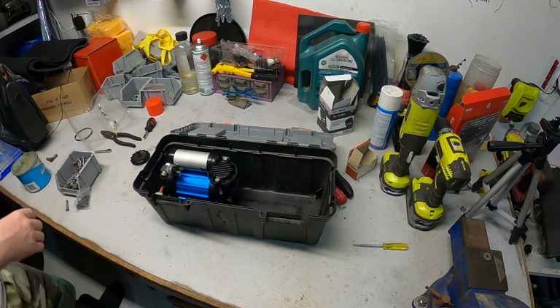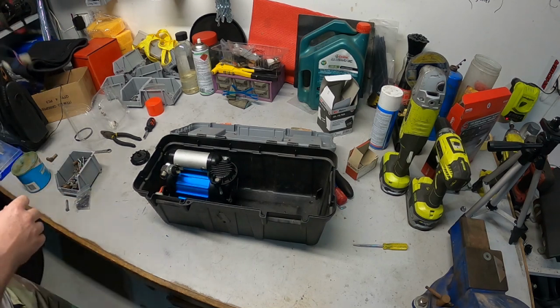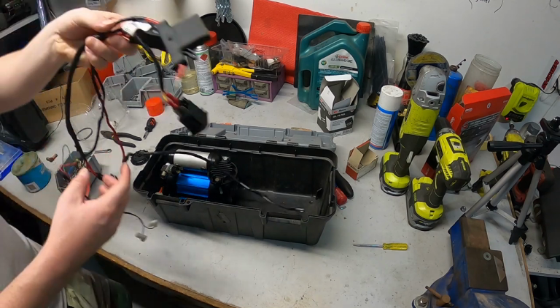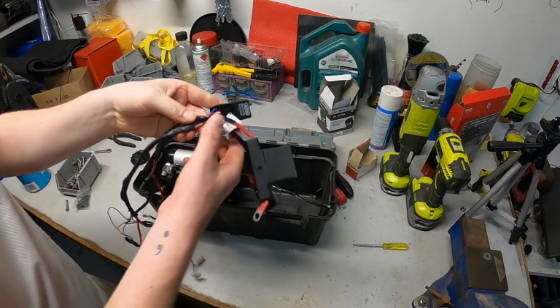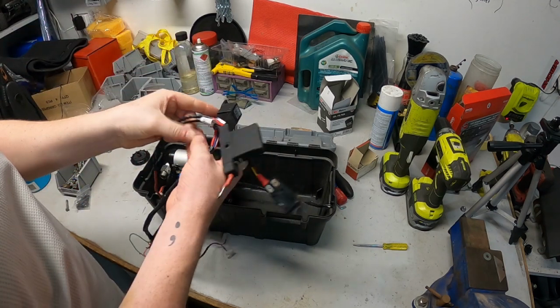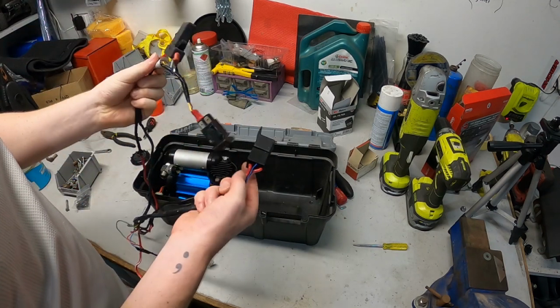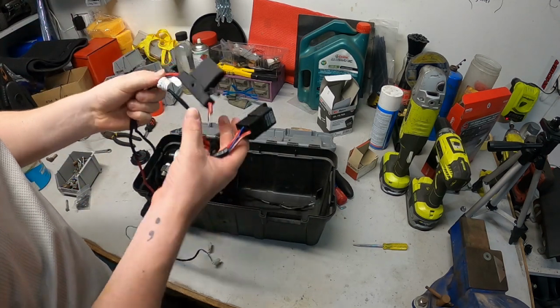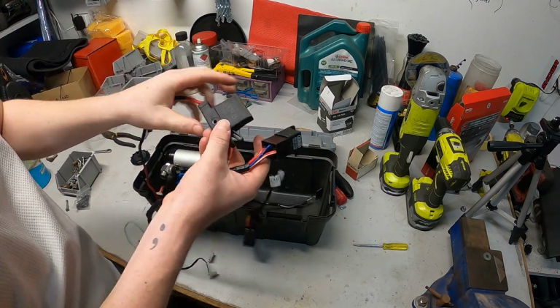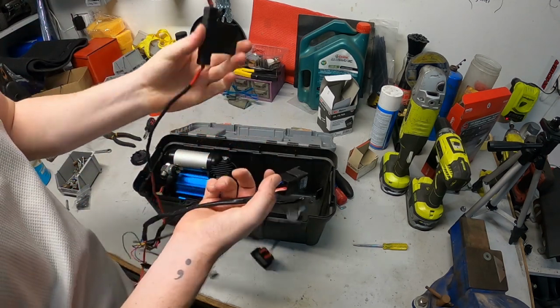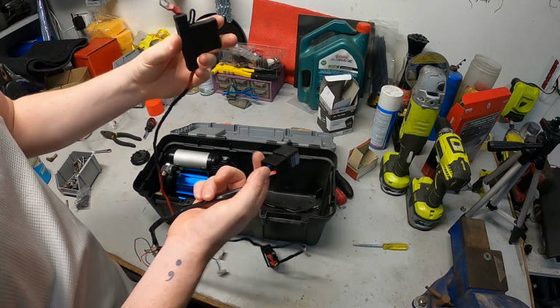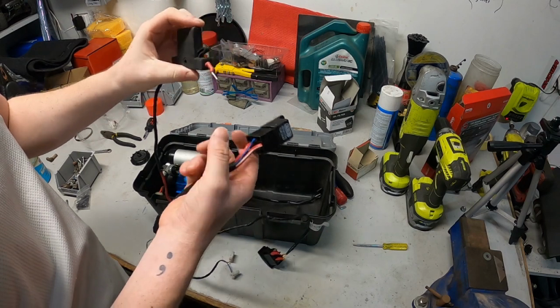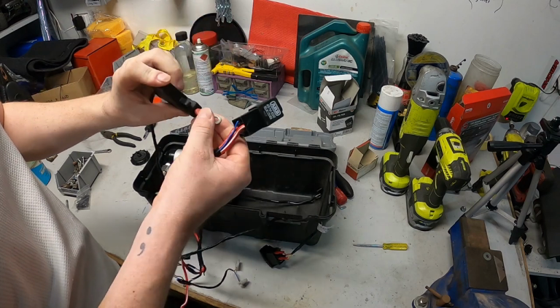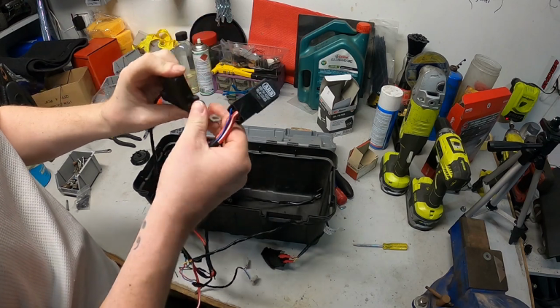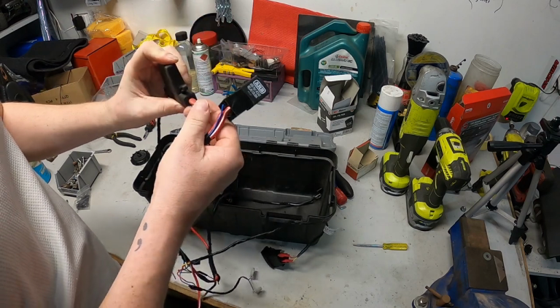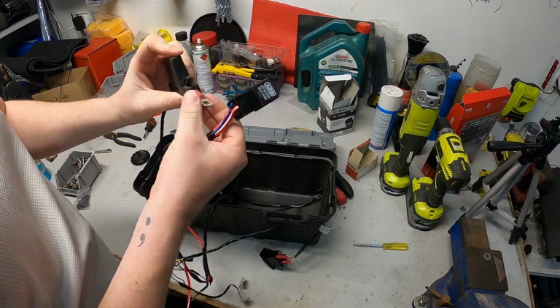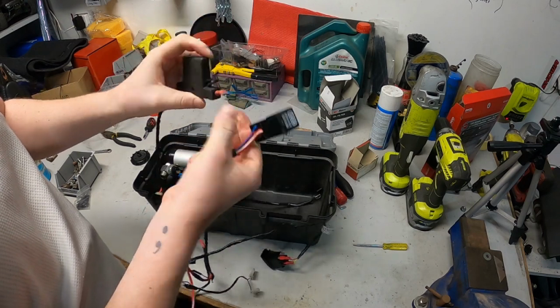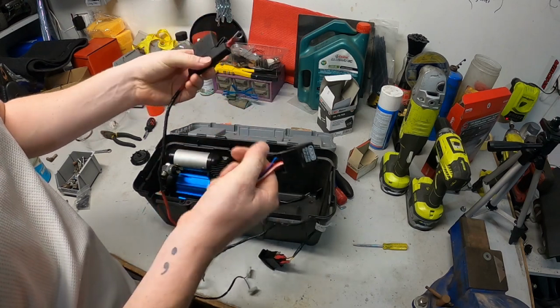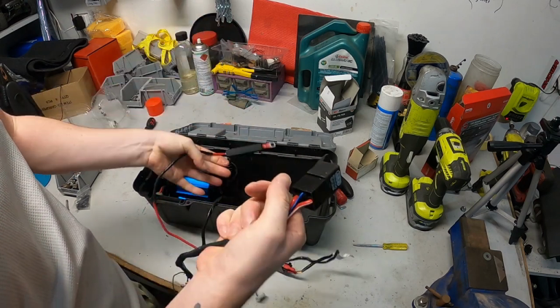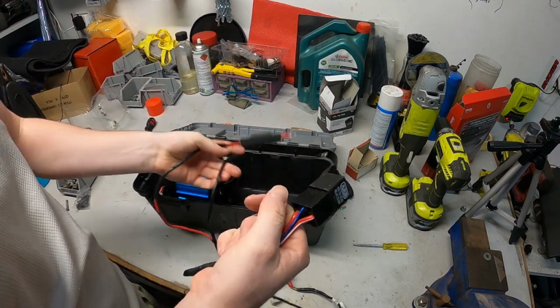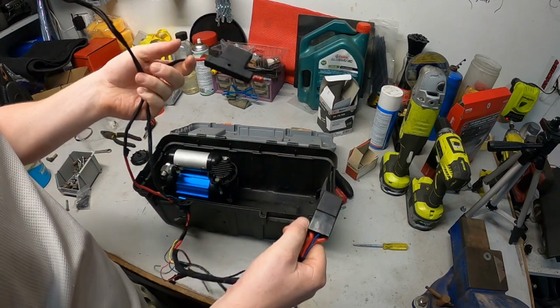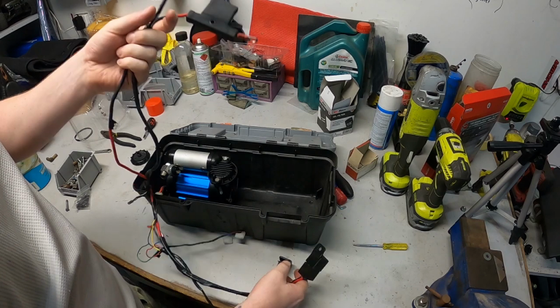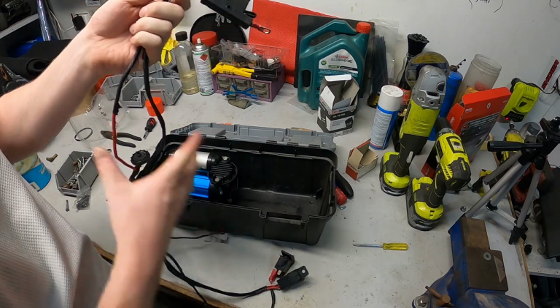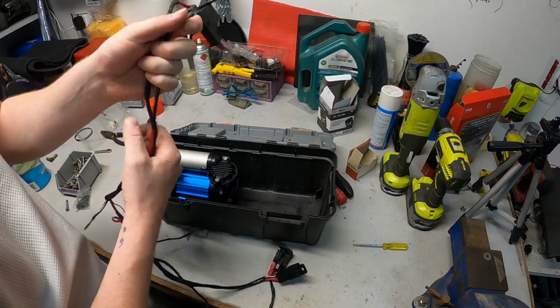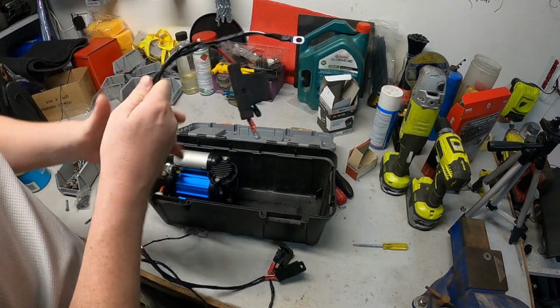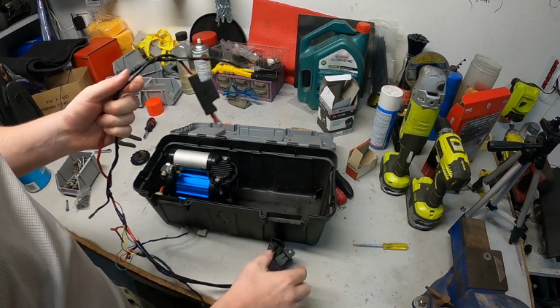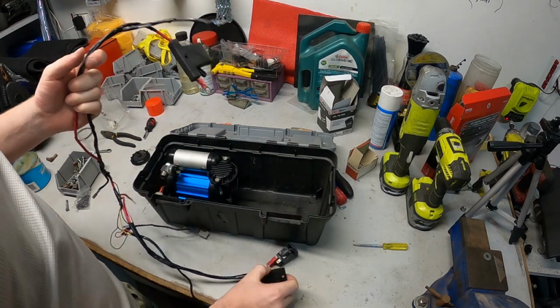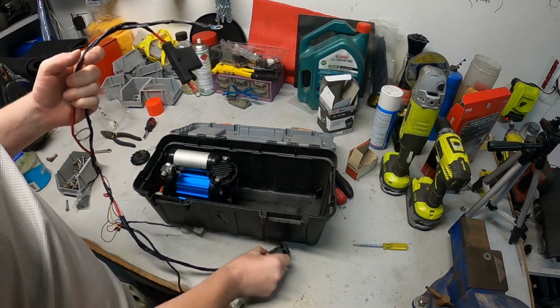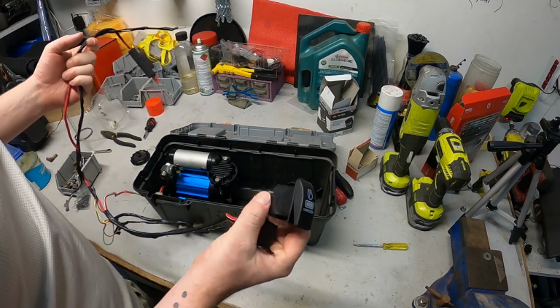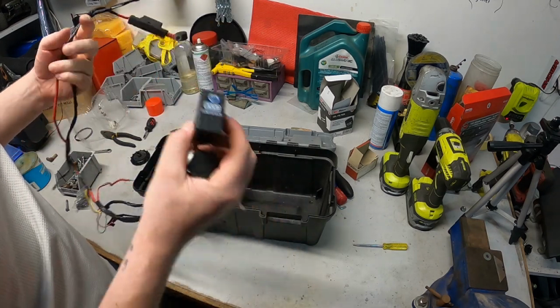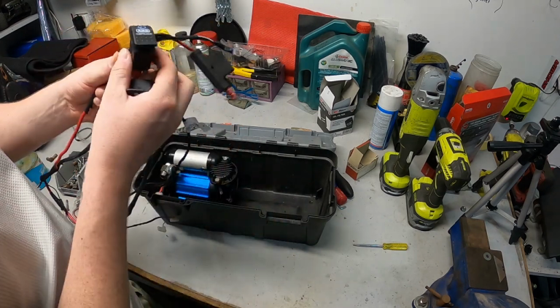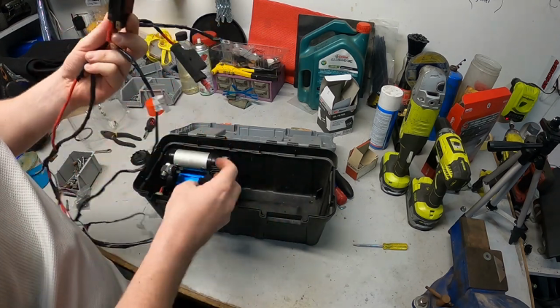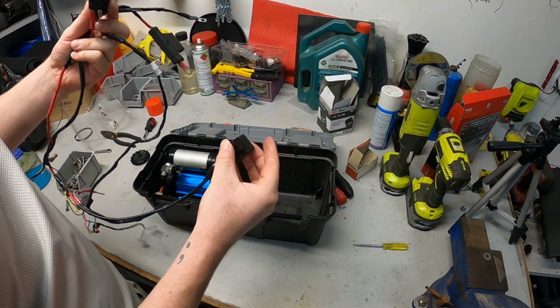This is all the wiring we've got for it - your fuse block where your power comes from, which I'm going to put some alligator clips on, and you've got your switch and your relay.